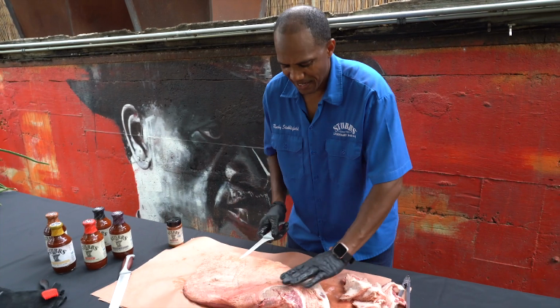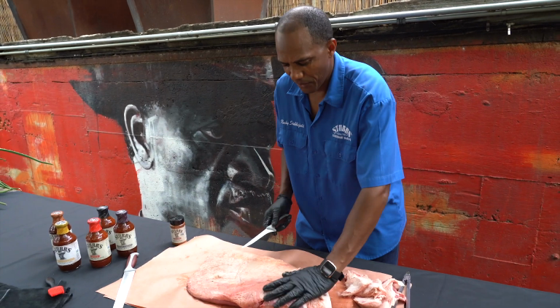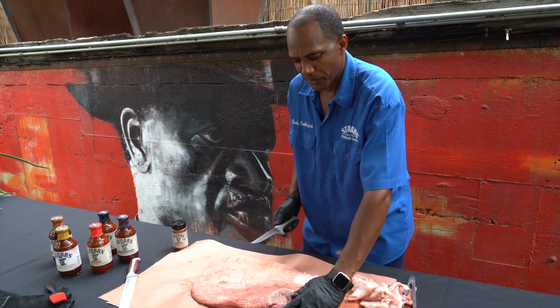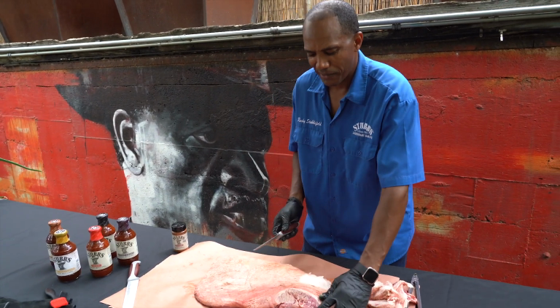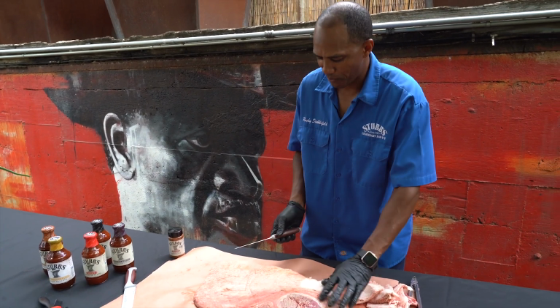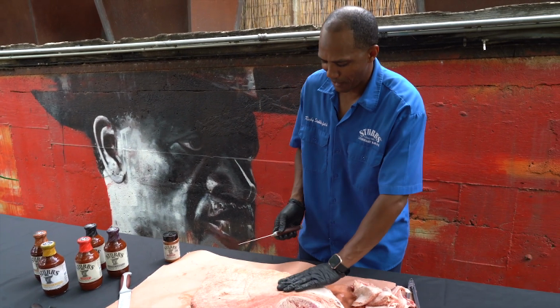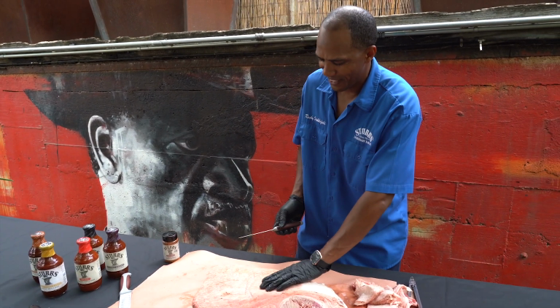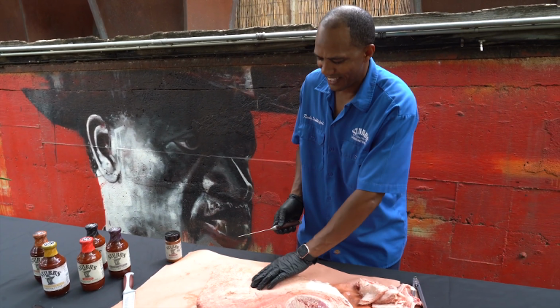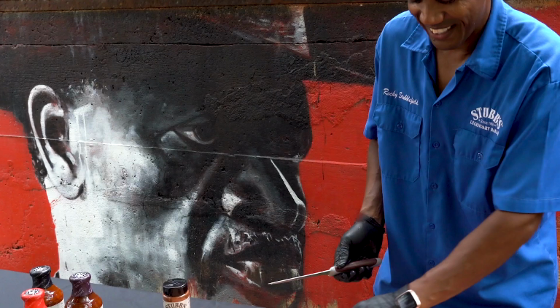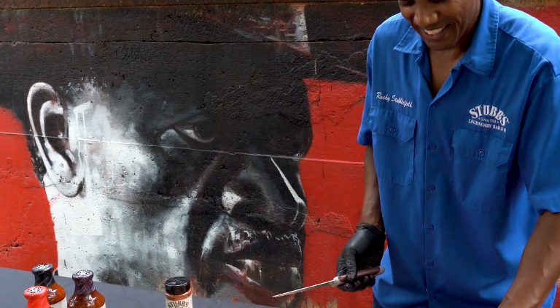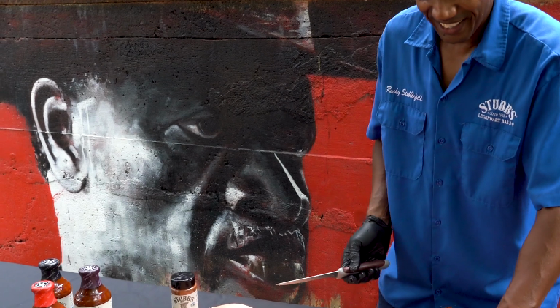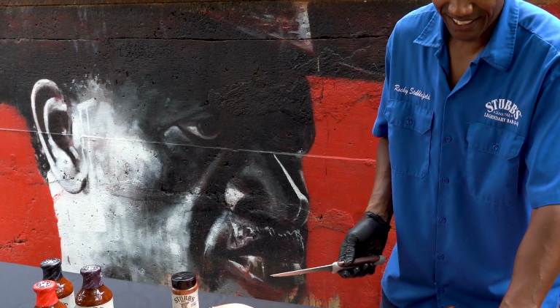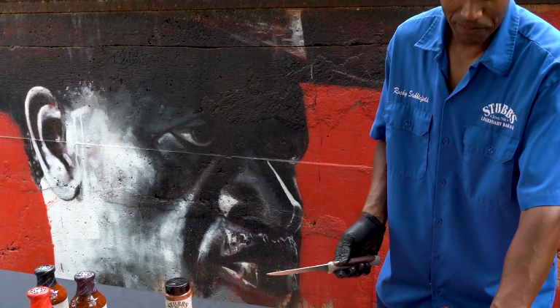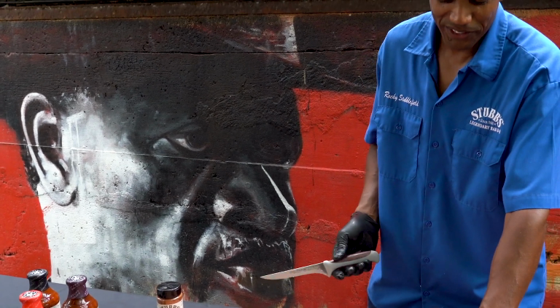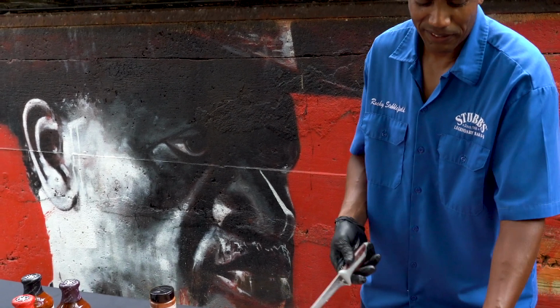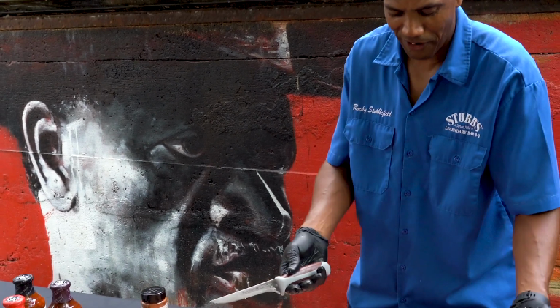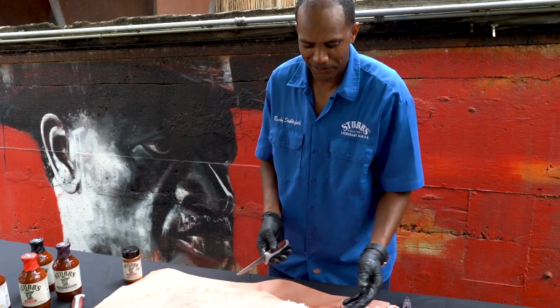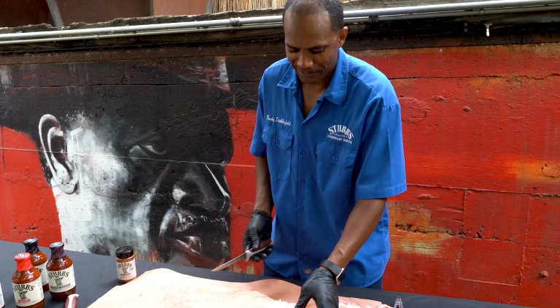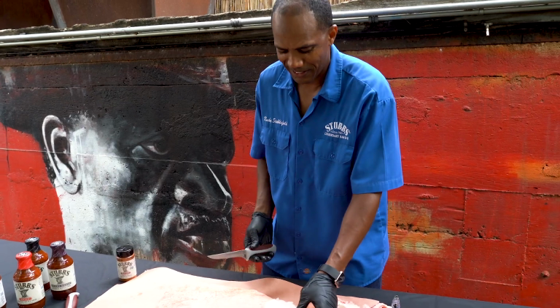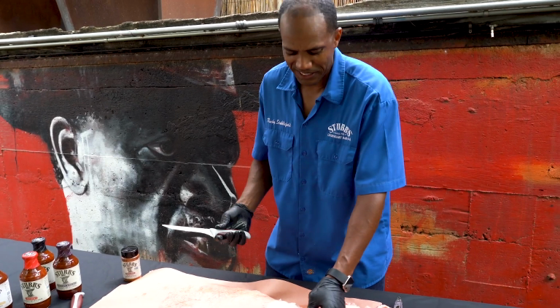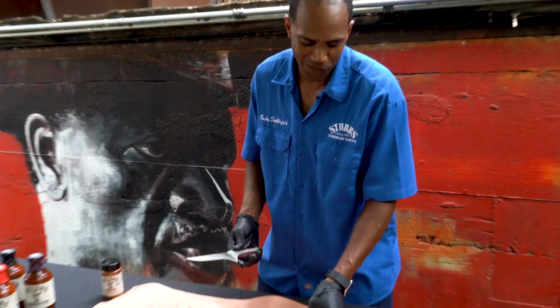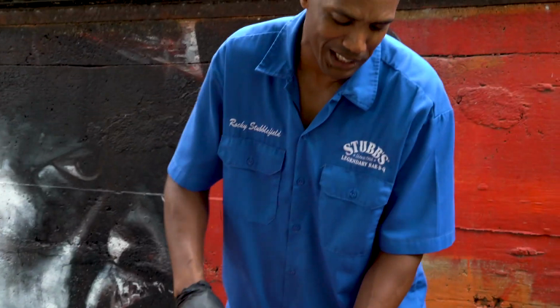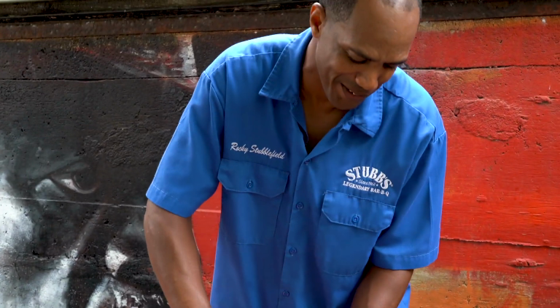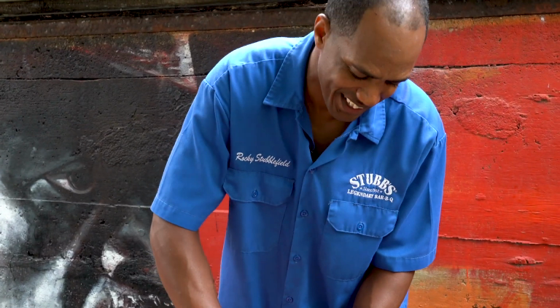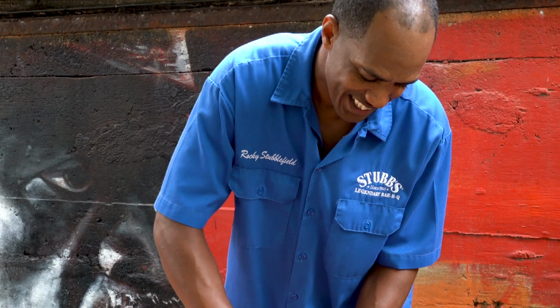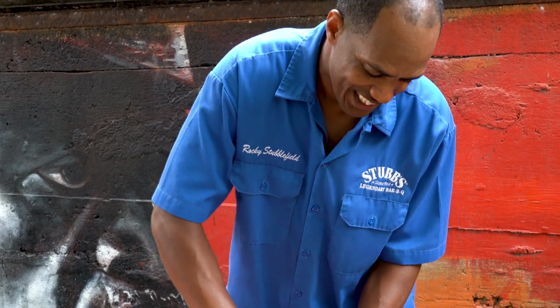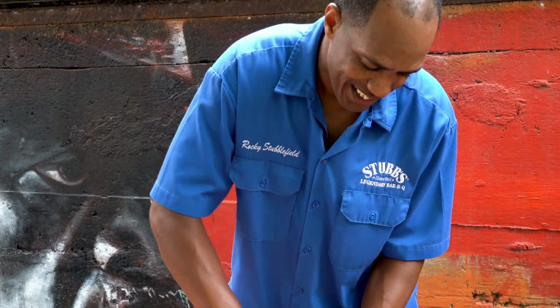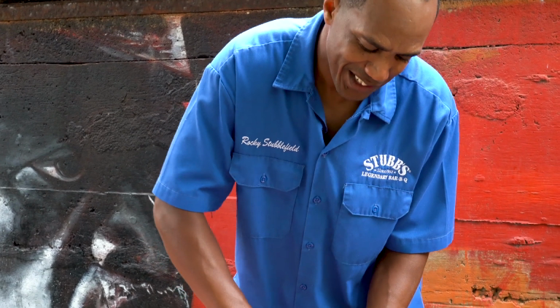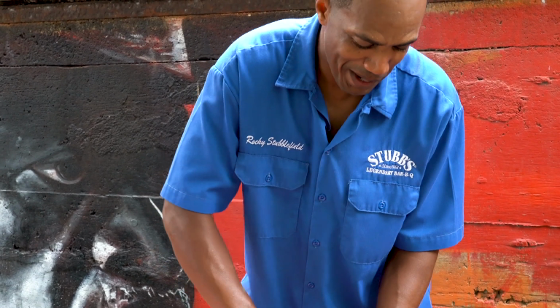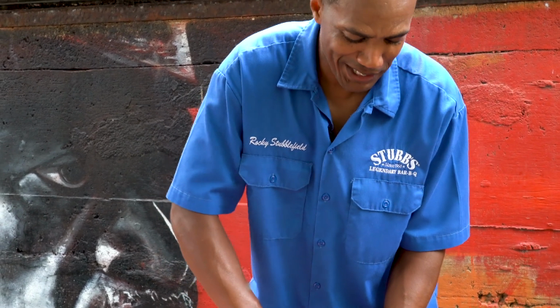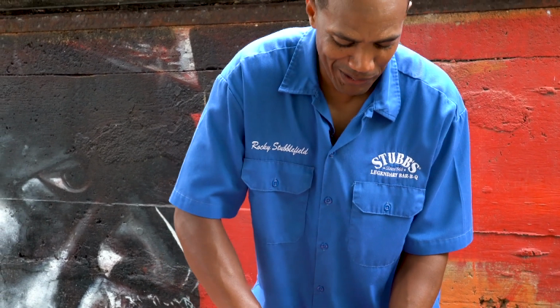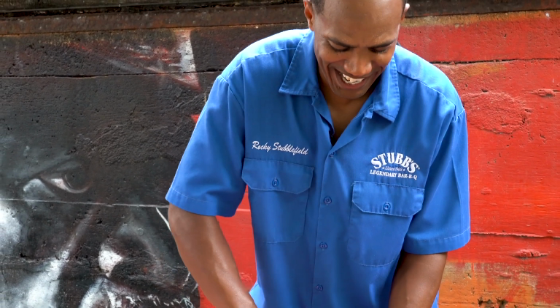I don't know if you noticed behind me, there's a picture of my granddad. I kind of love that picture, especially when I'm right here doing something — you can see he's just always watching over me, or maybe making sure I'm doing it right.